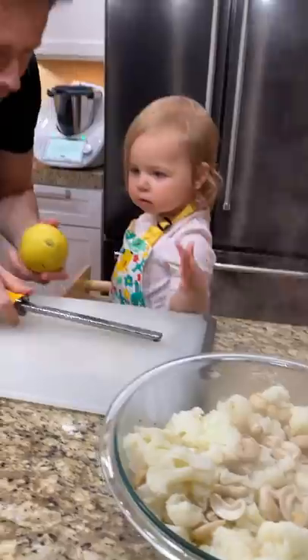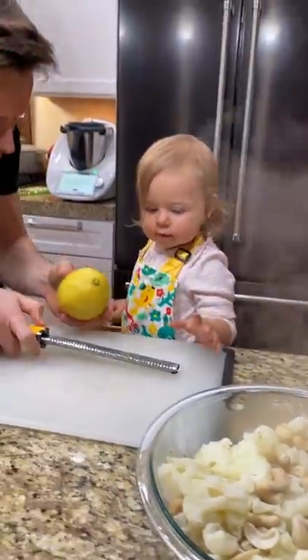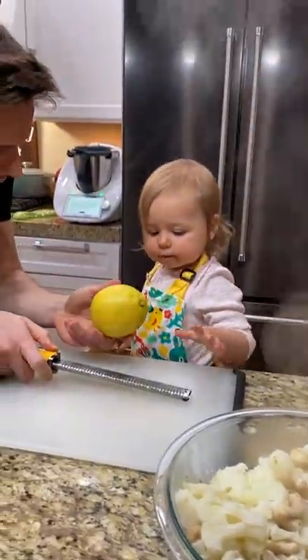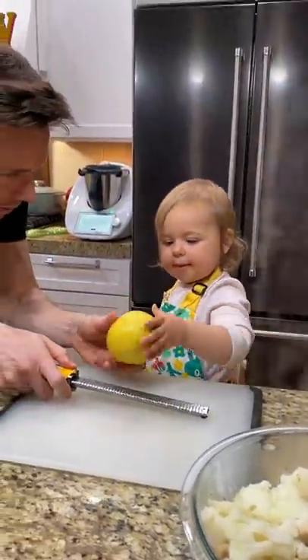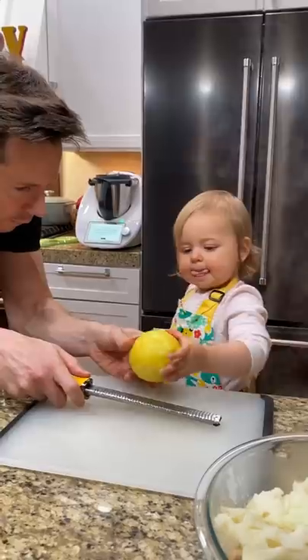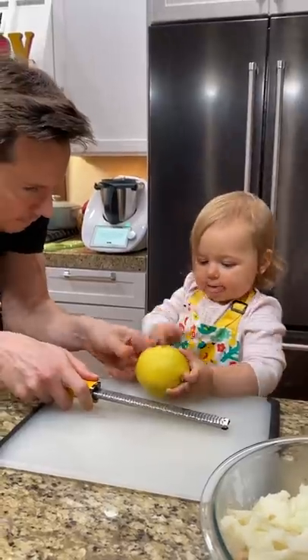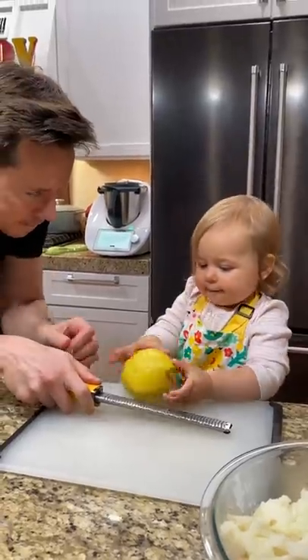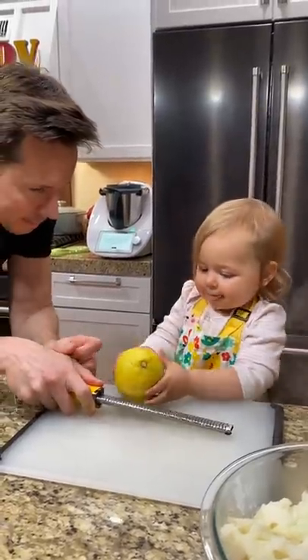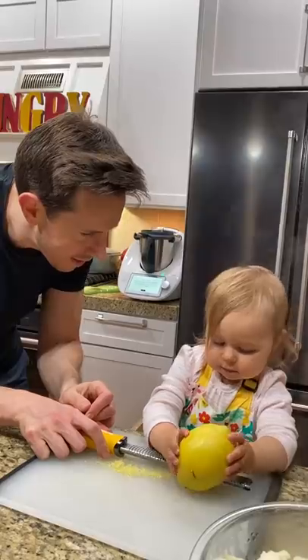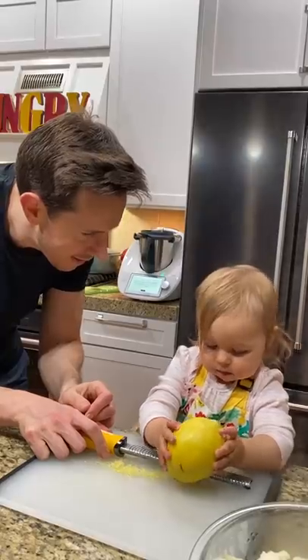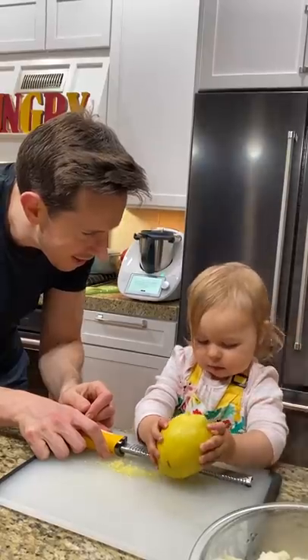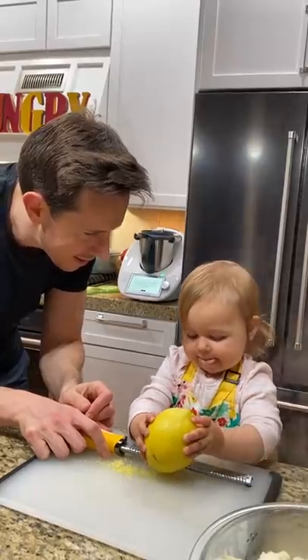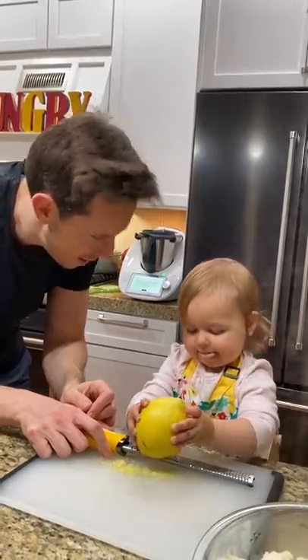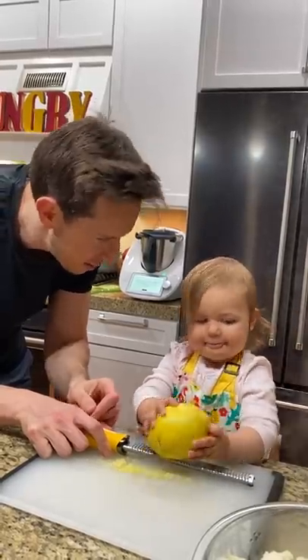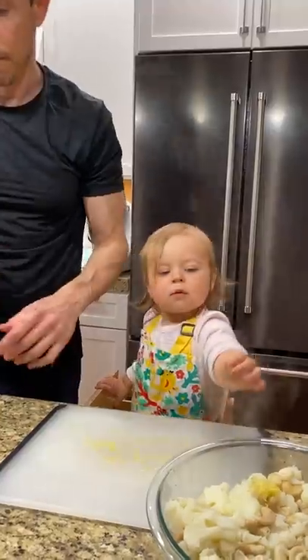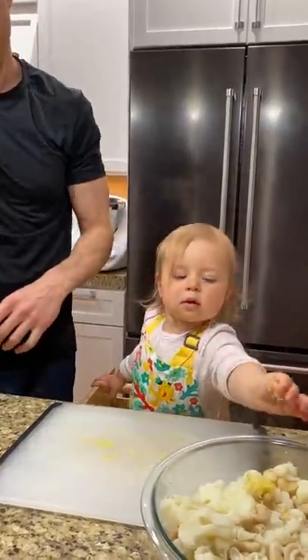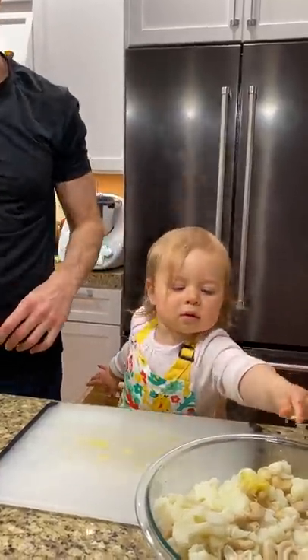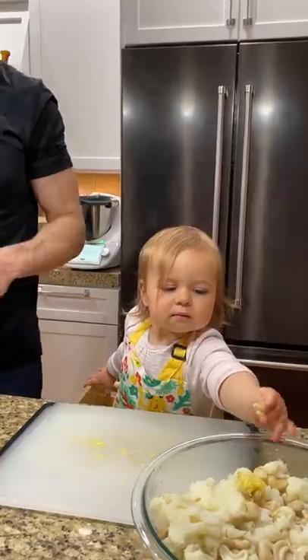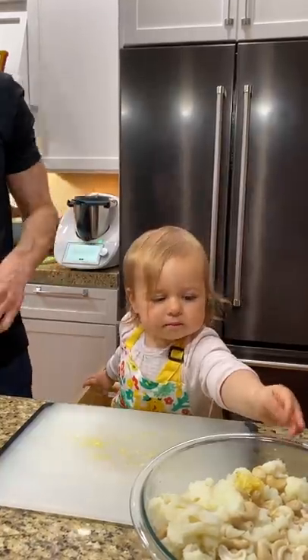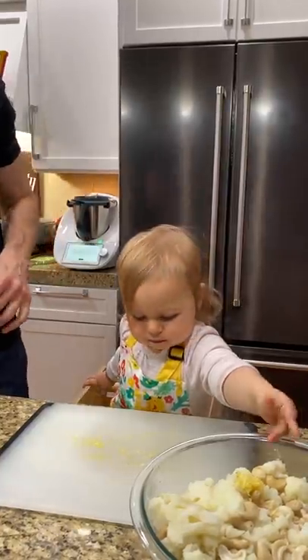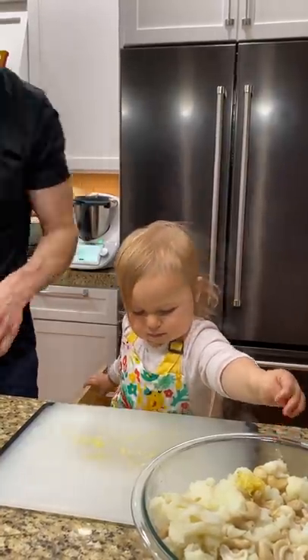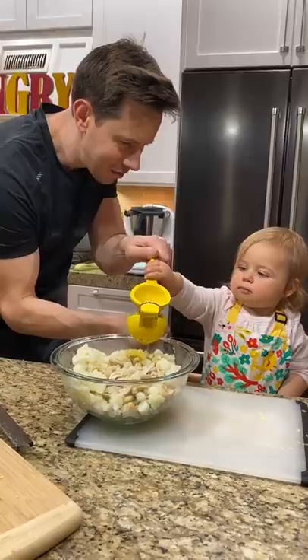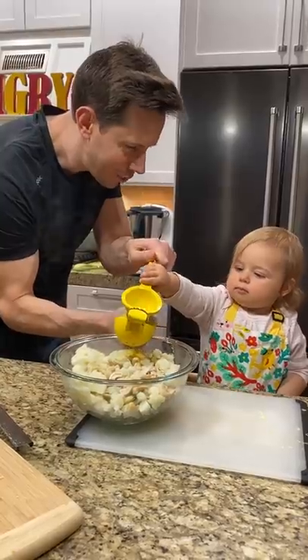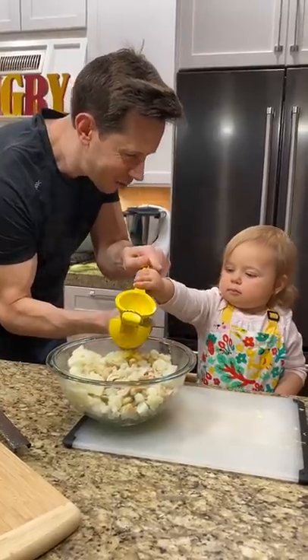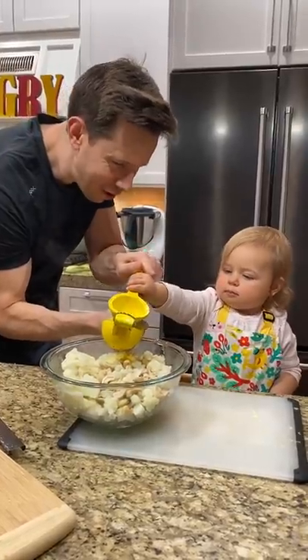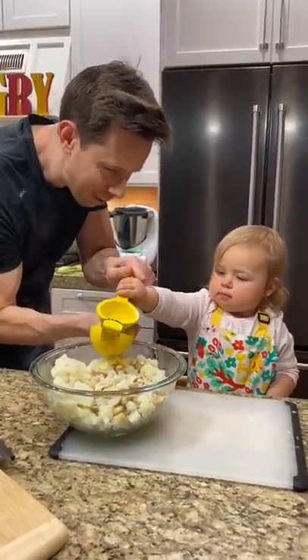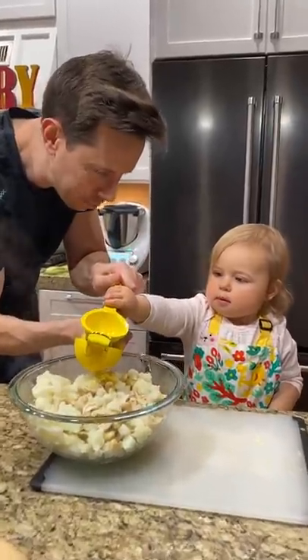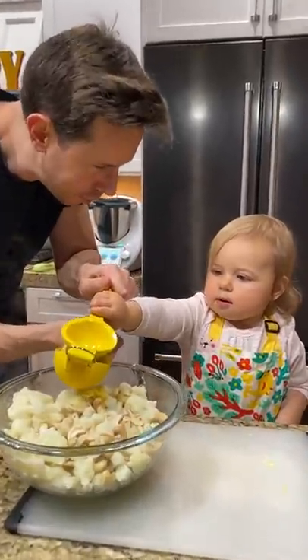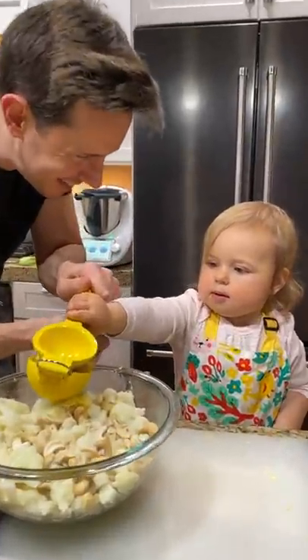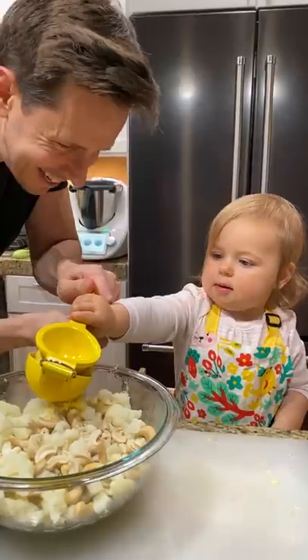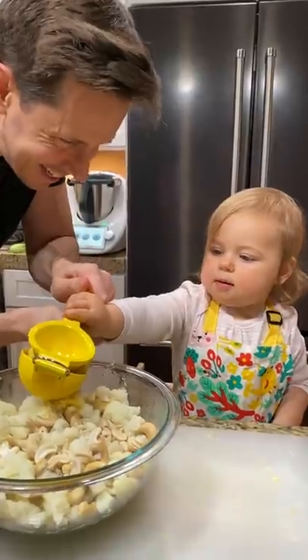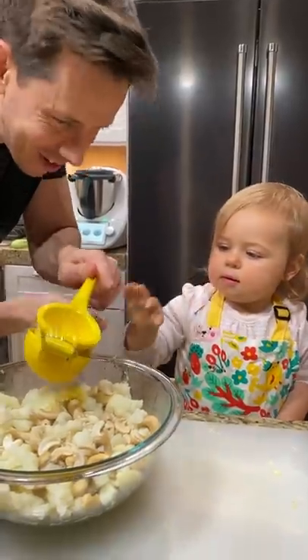Can you zest some lemon for Daddy? Squeeze, squeeze, squeeze. Hard, hard — push, push. Good.